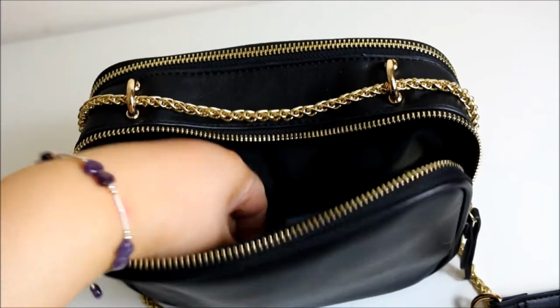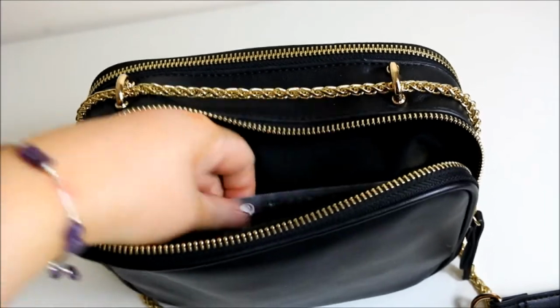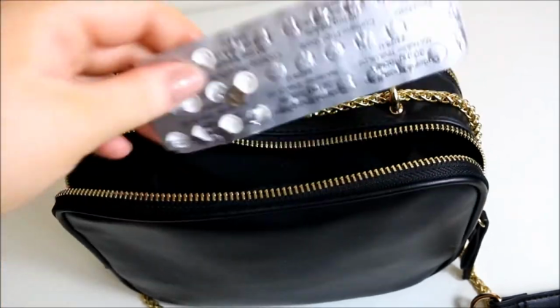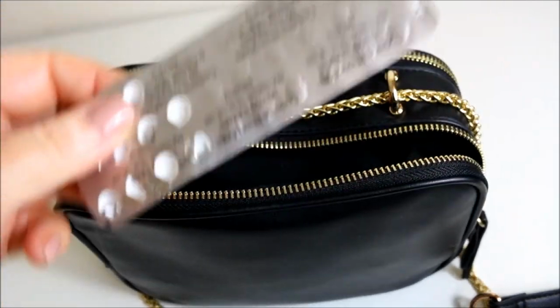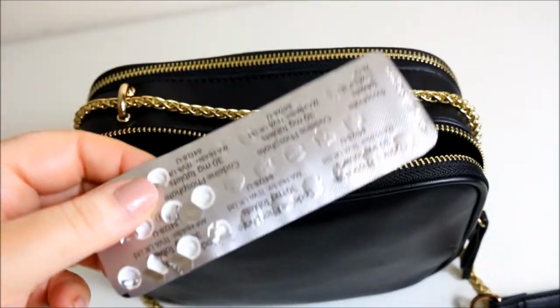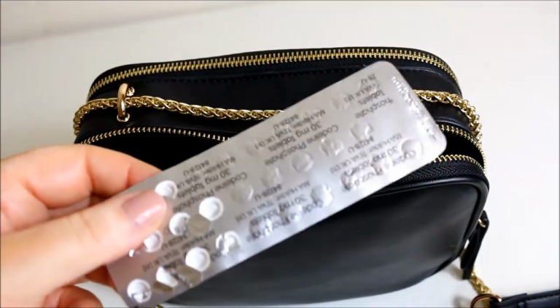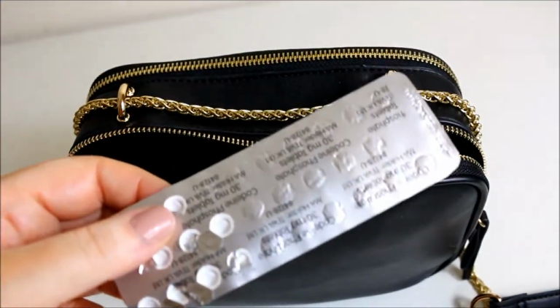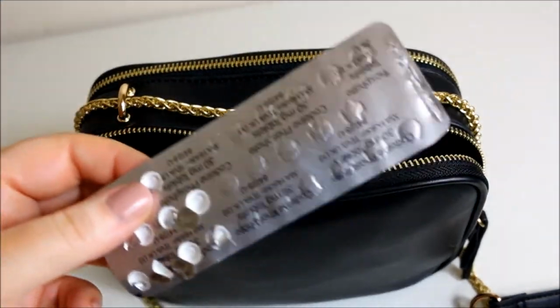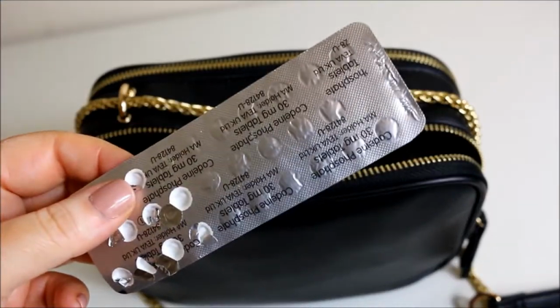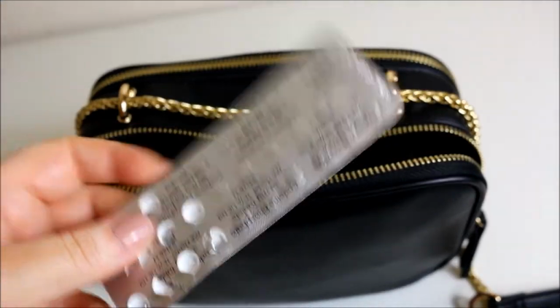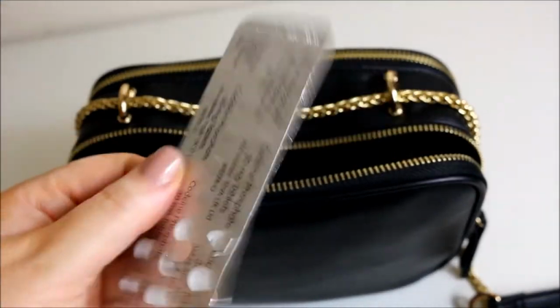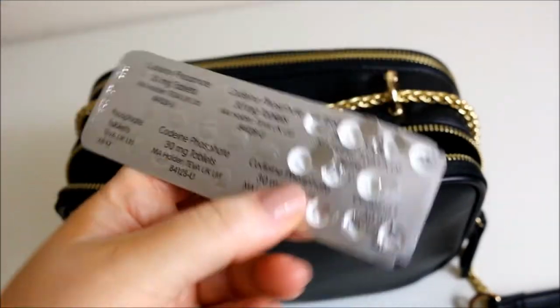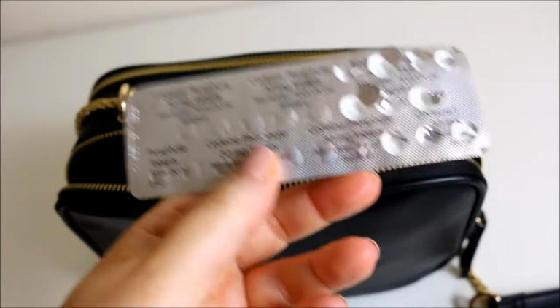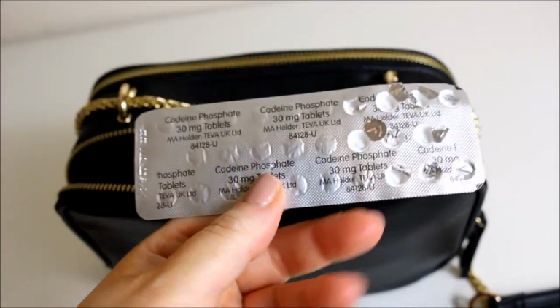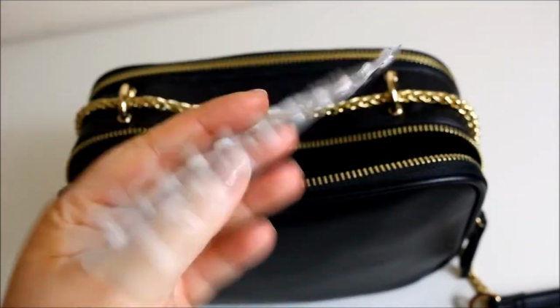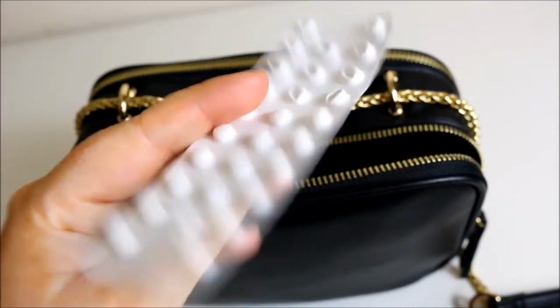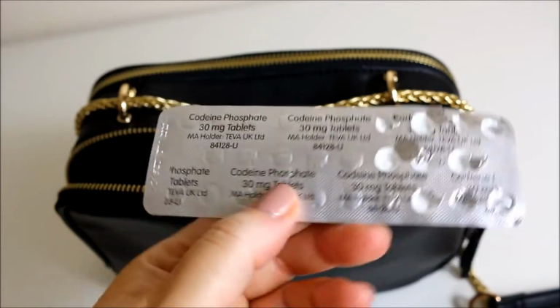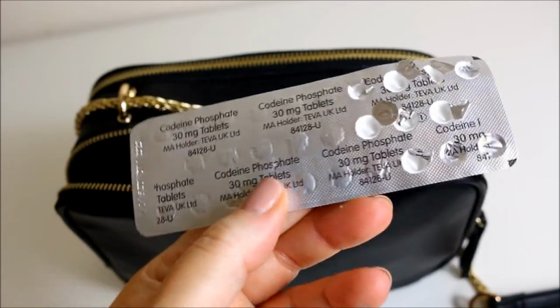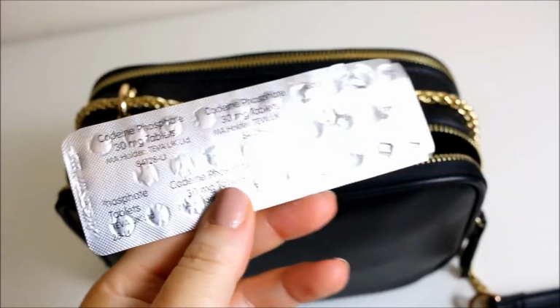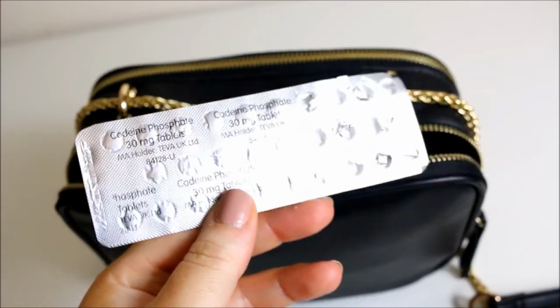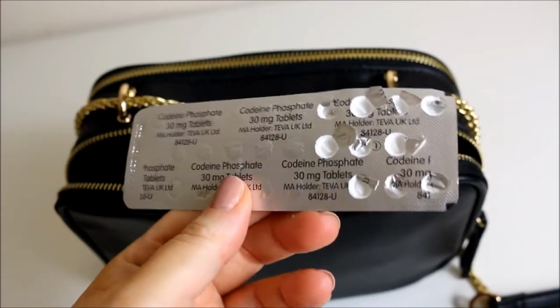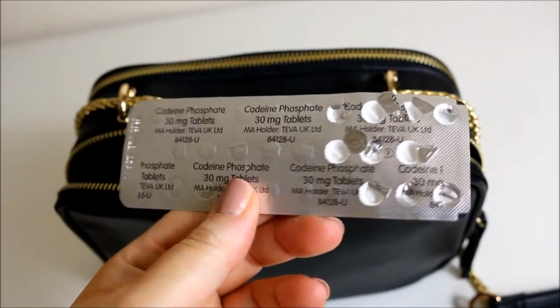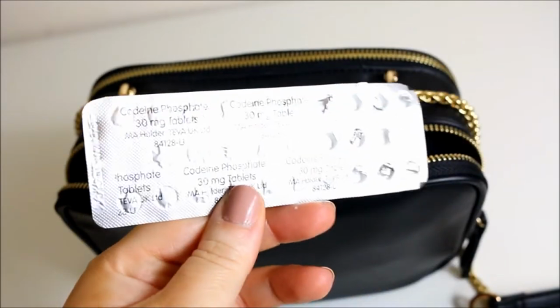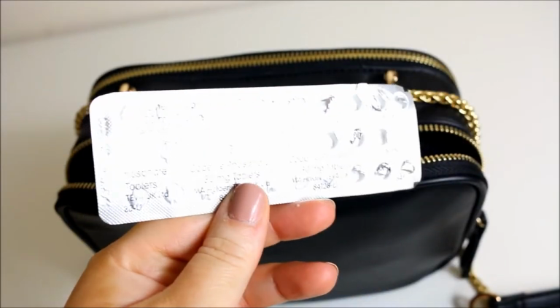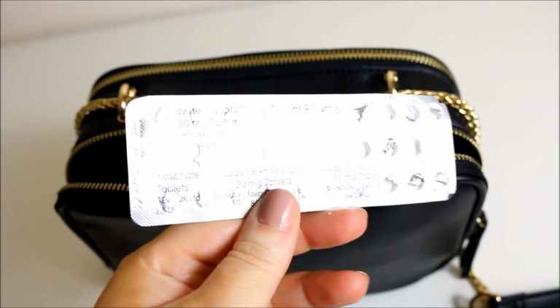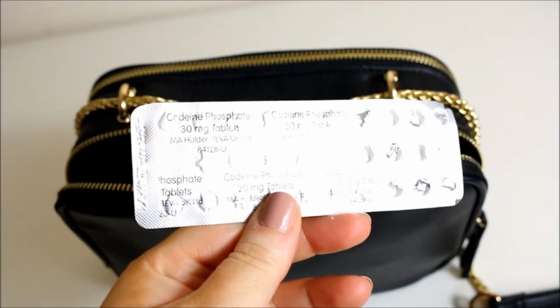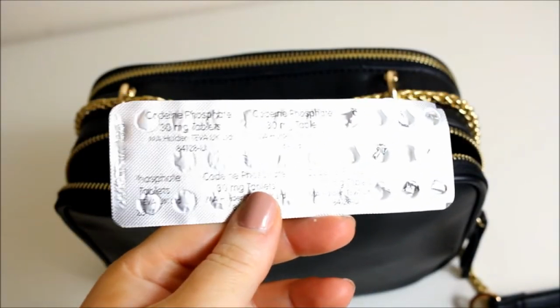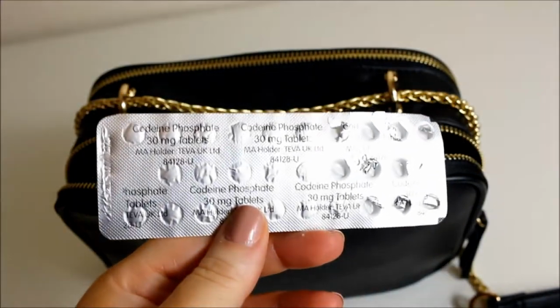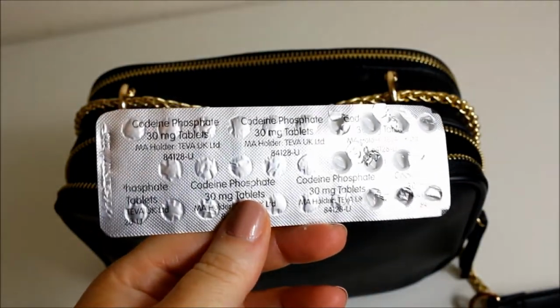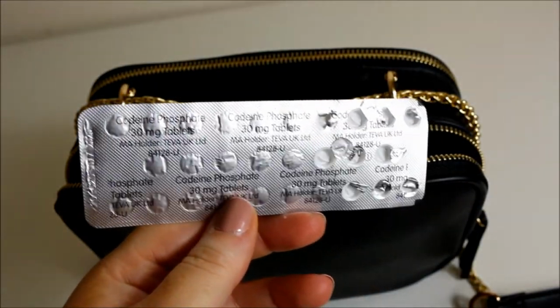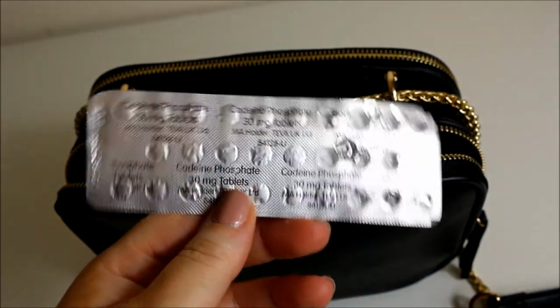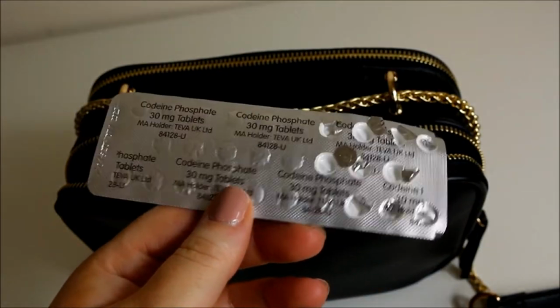The next item is some pain relief — it's codeine. I always have some with me because I'm currently prescribed this for an illness that I've got.